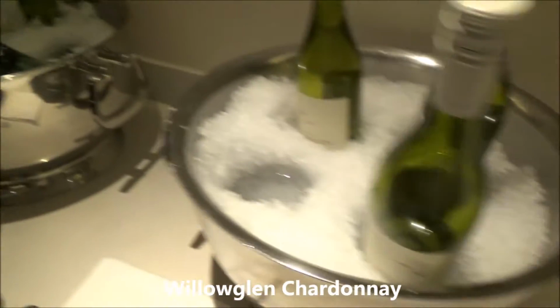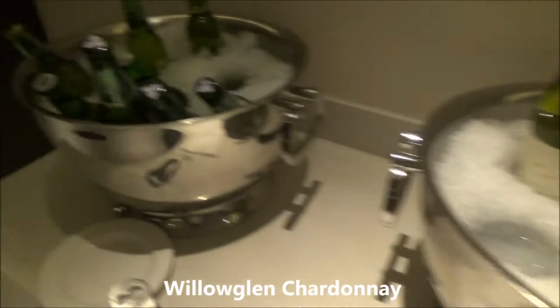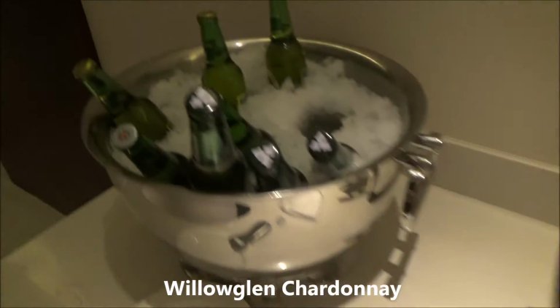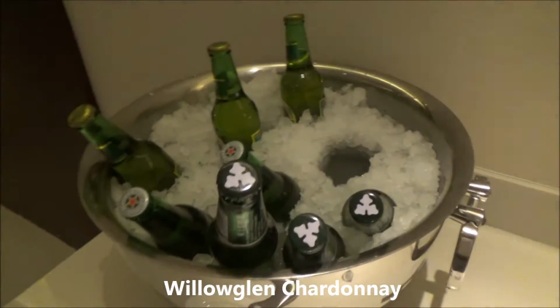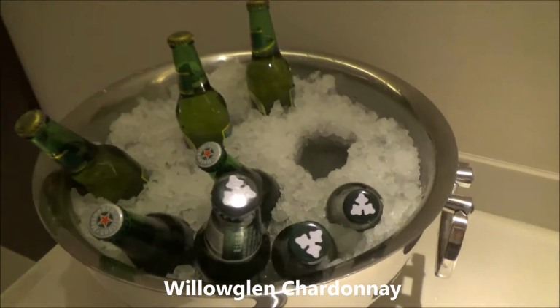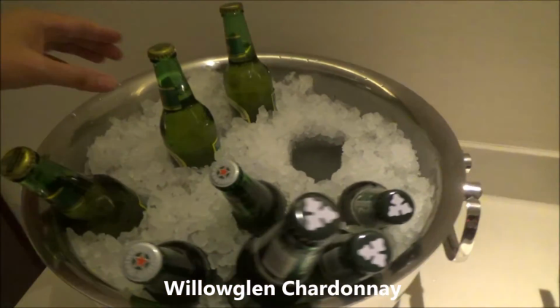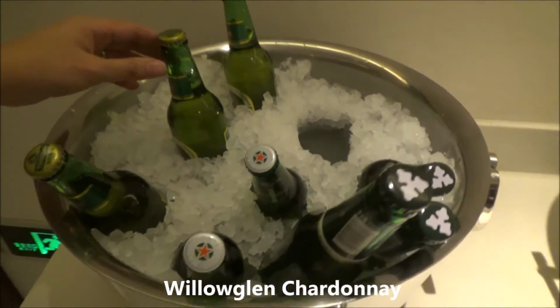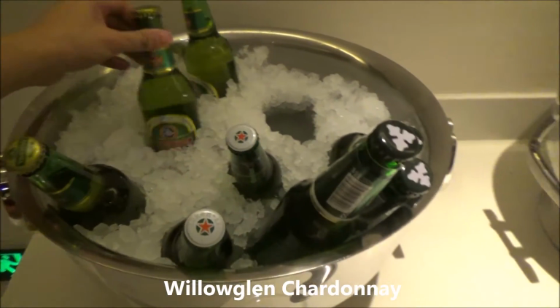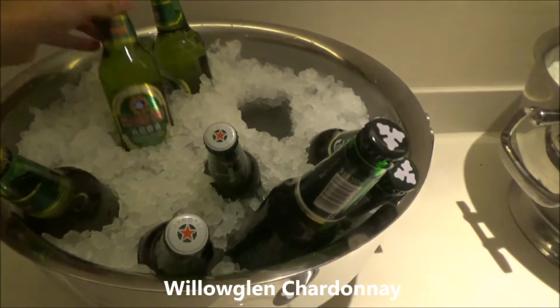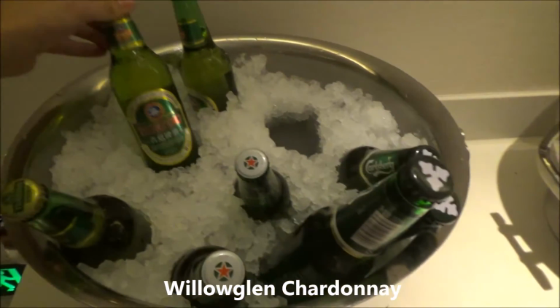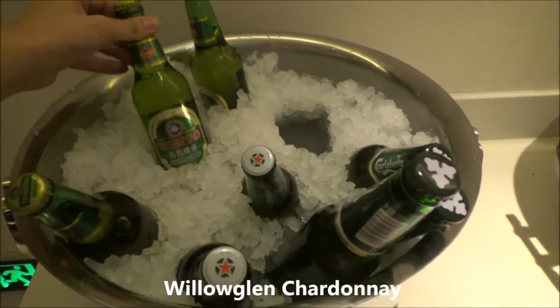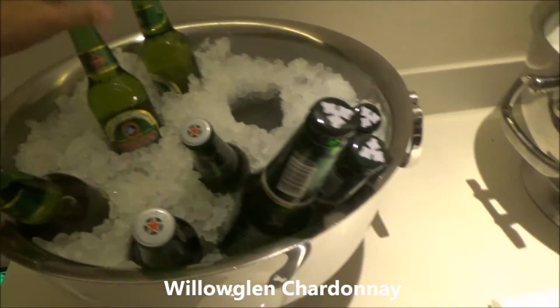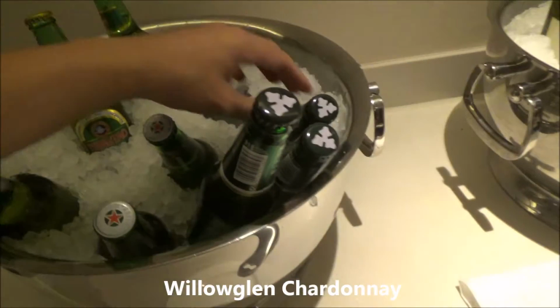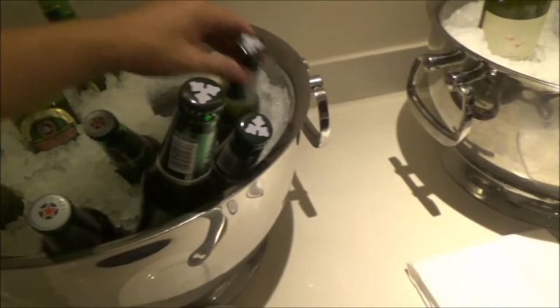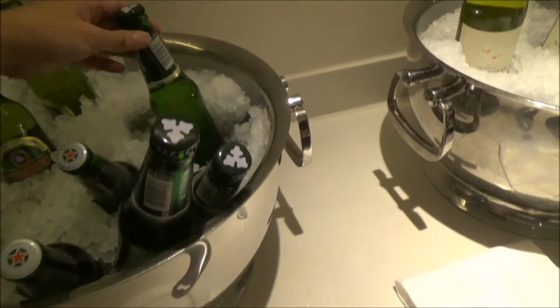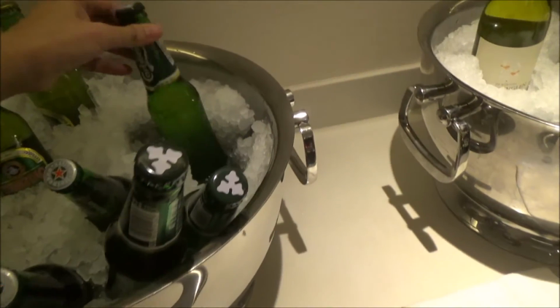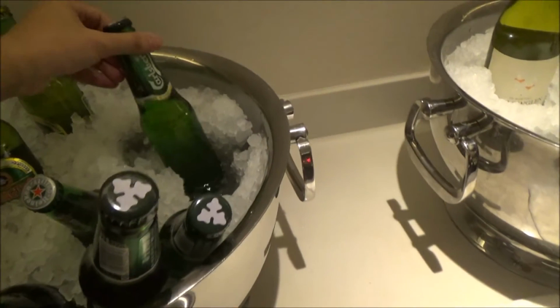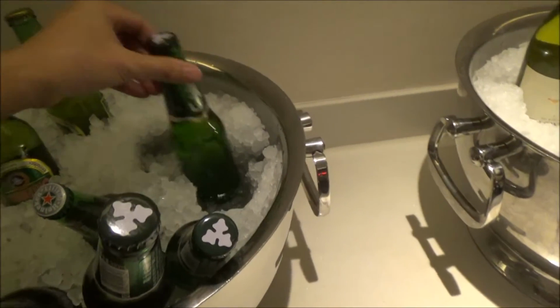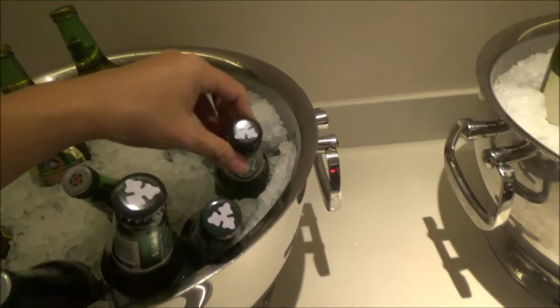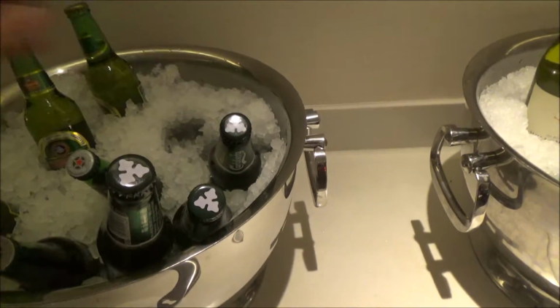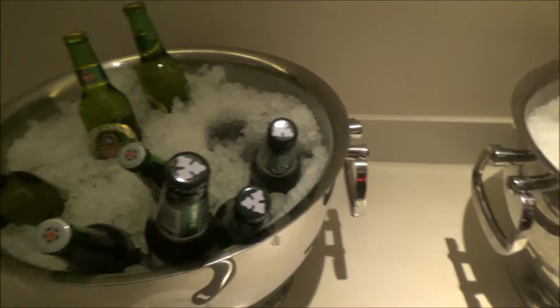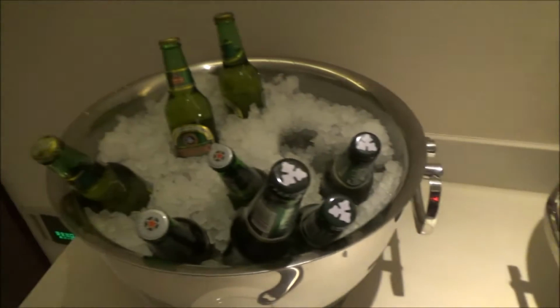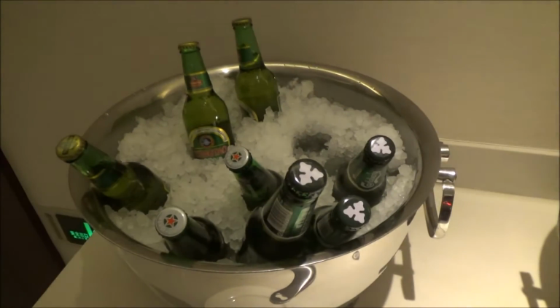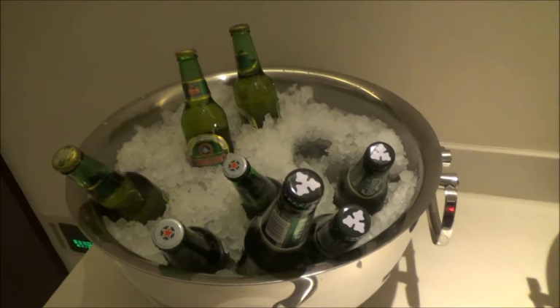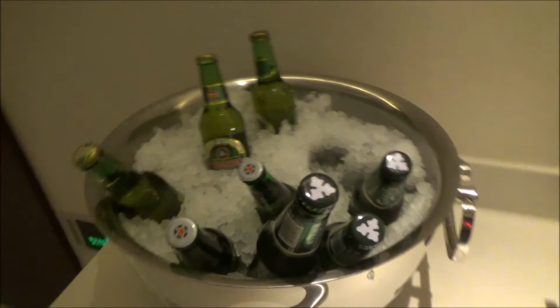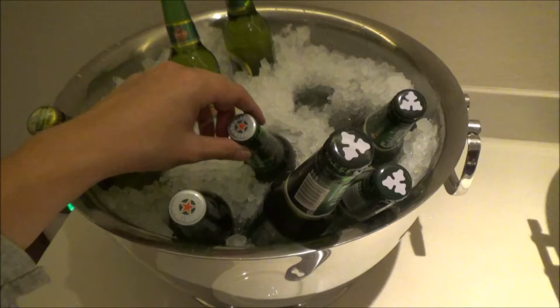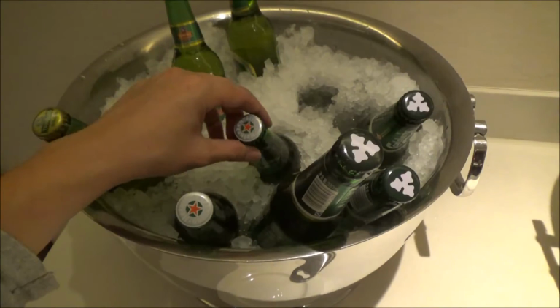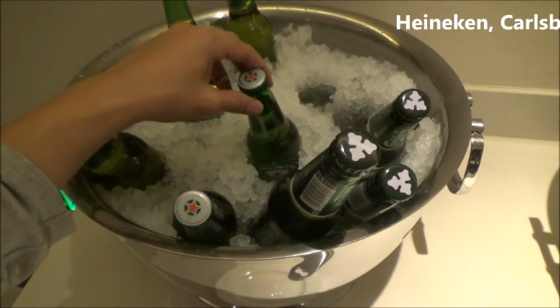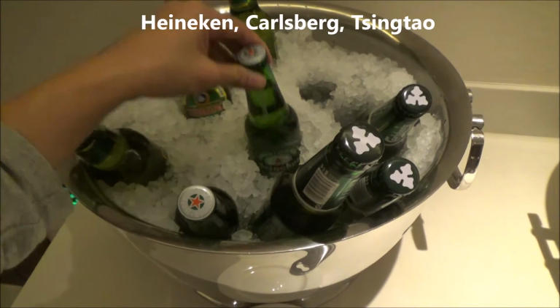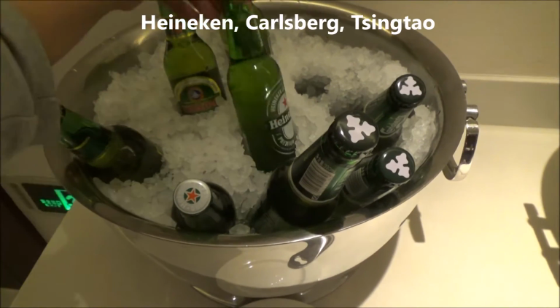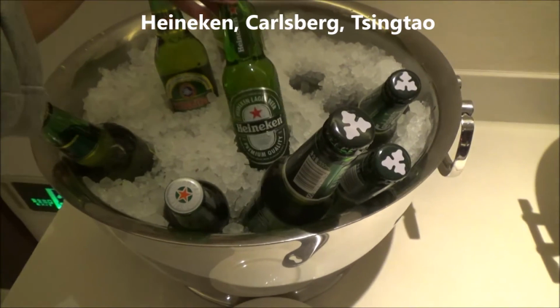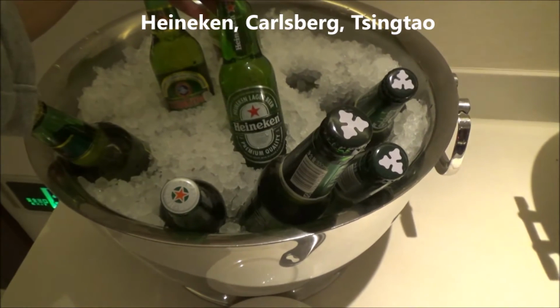And two types of beers. You will get, of course, the Tsingtao and the Yanjing. Oh, I forgot to add — they also have a Heineken.